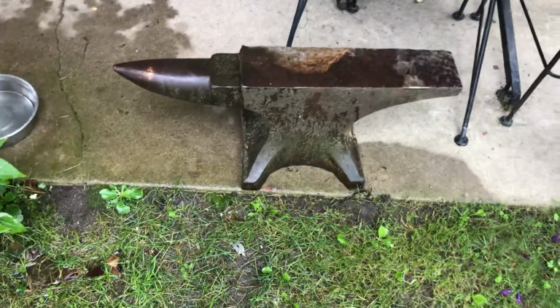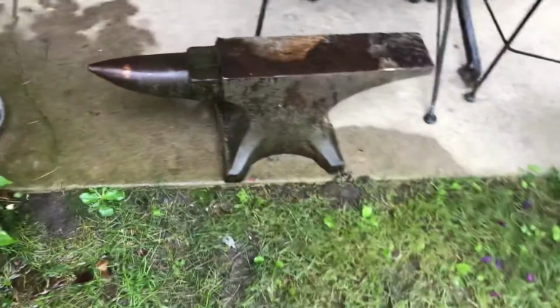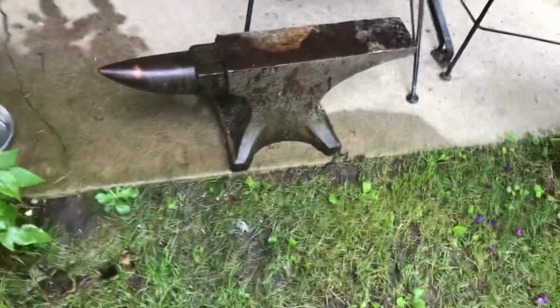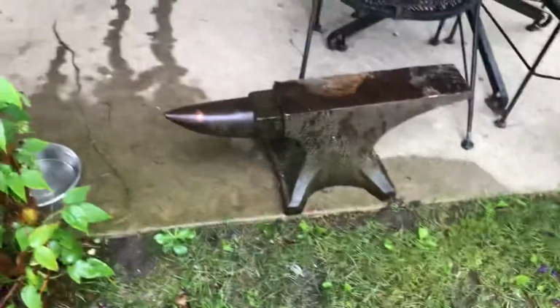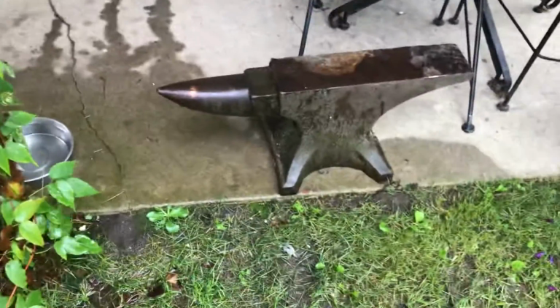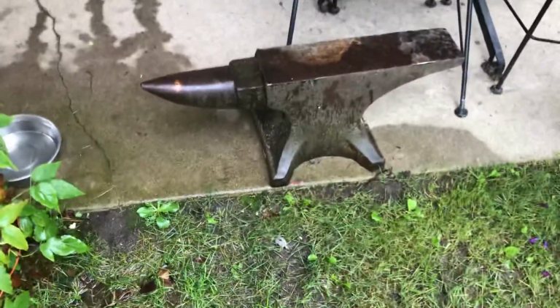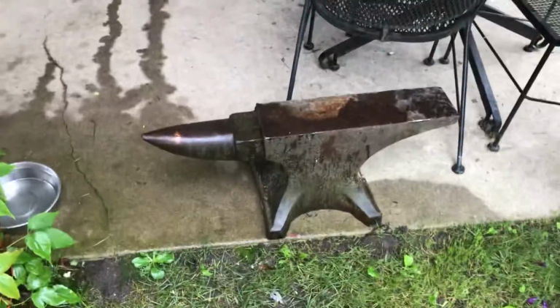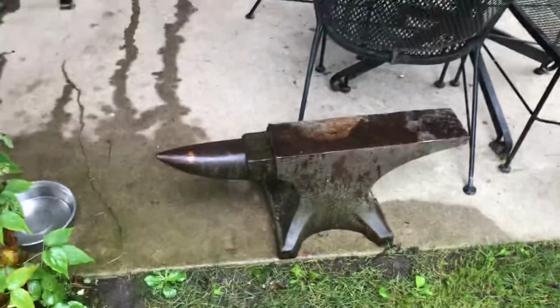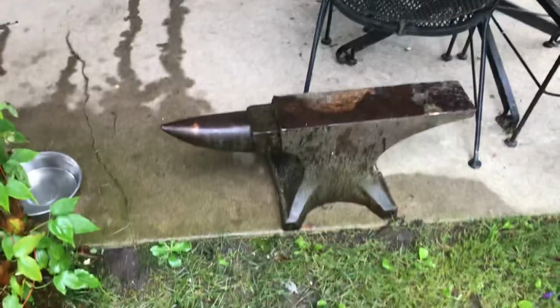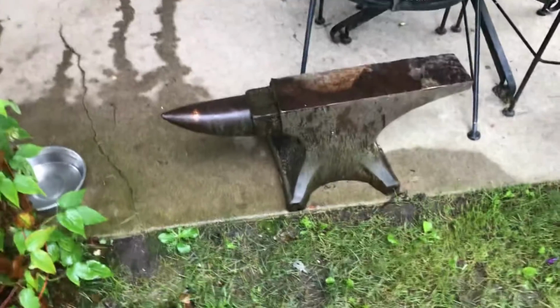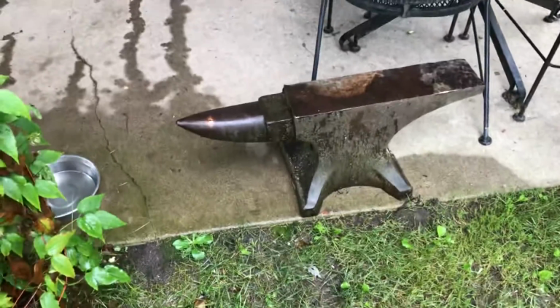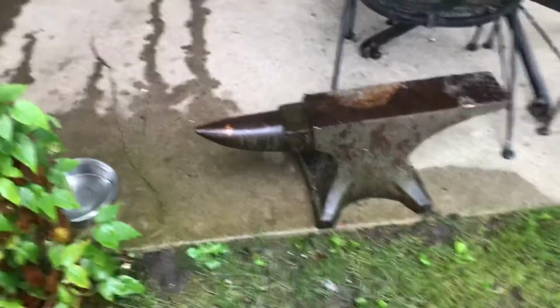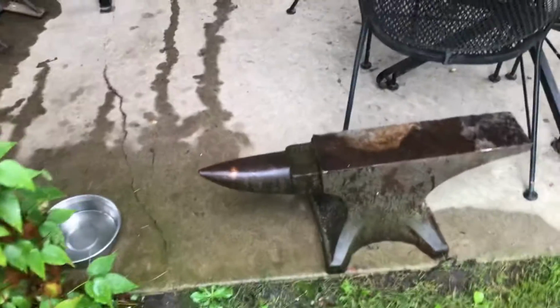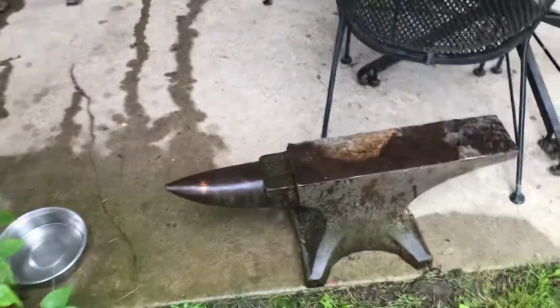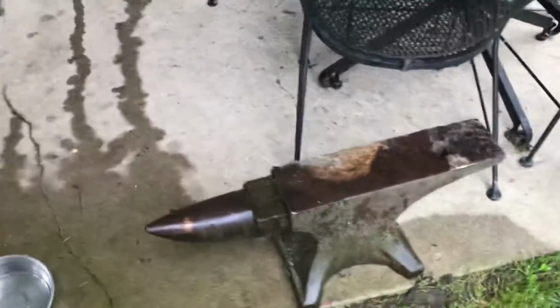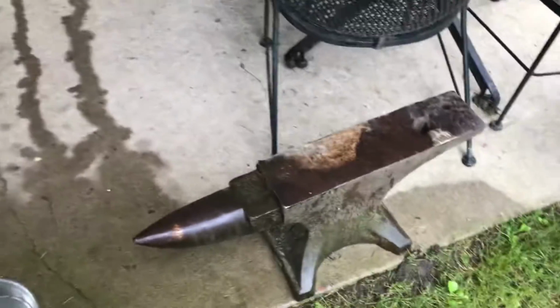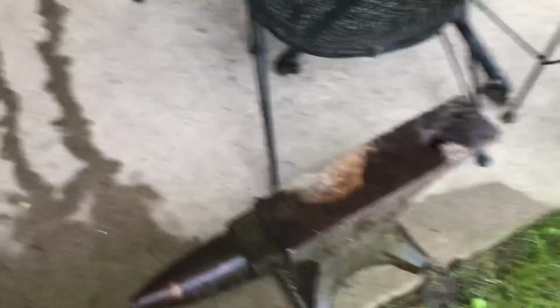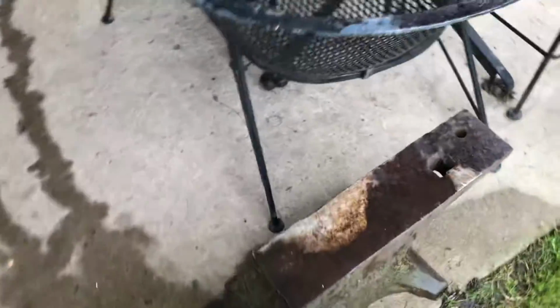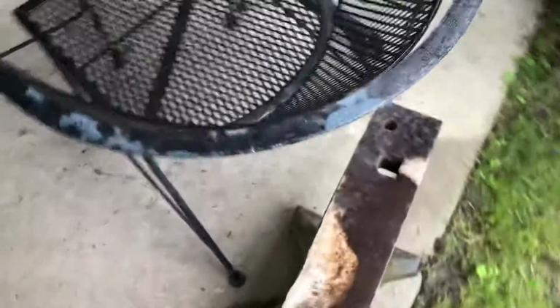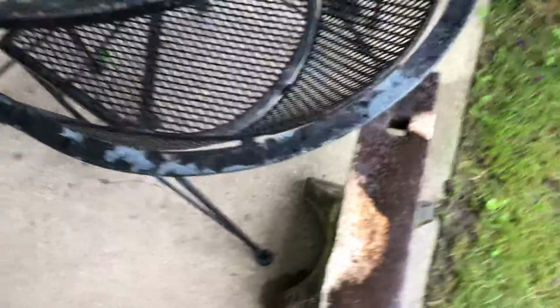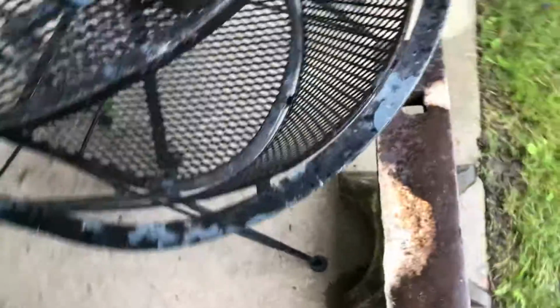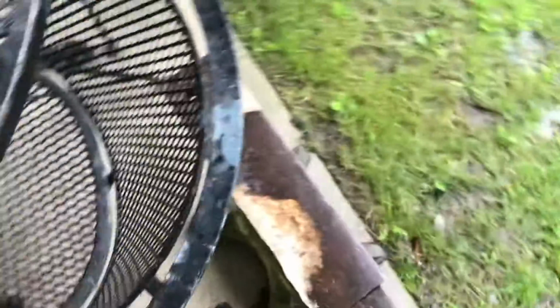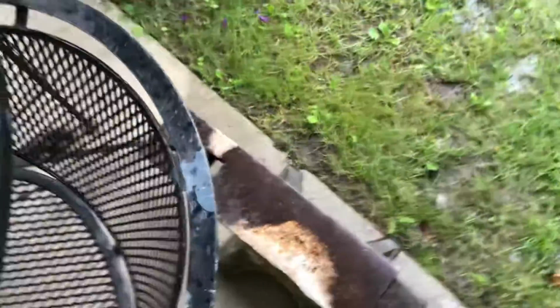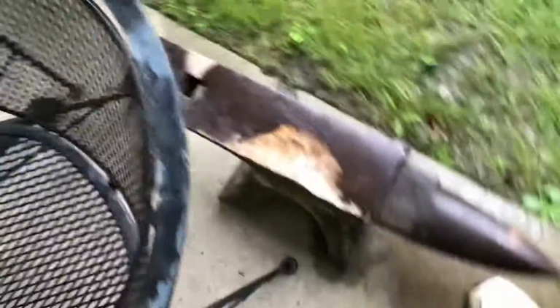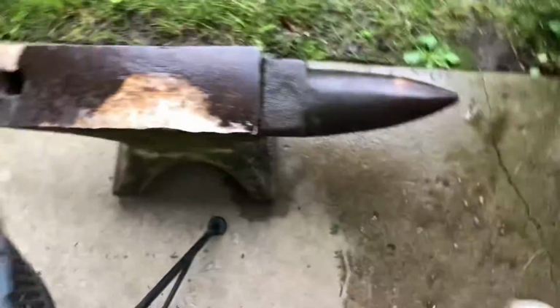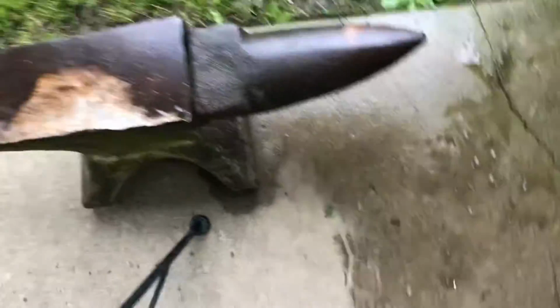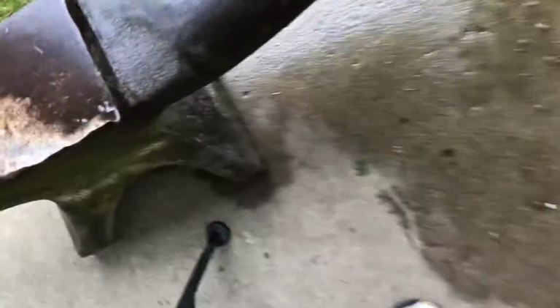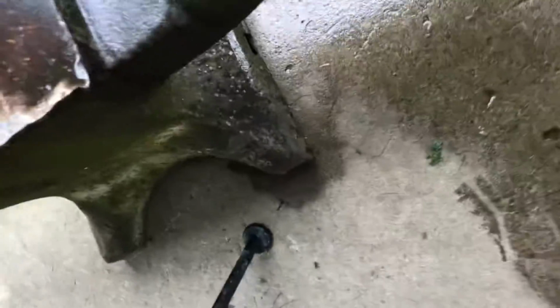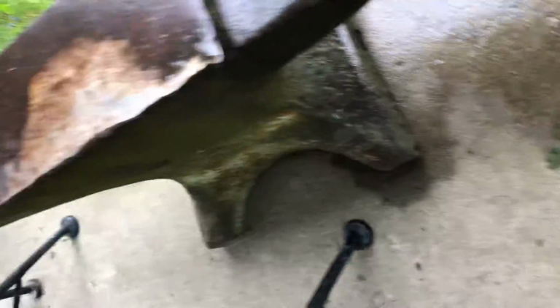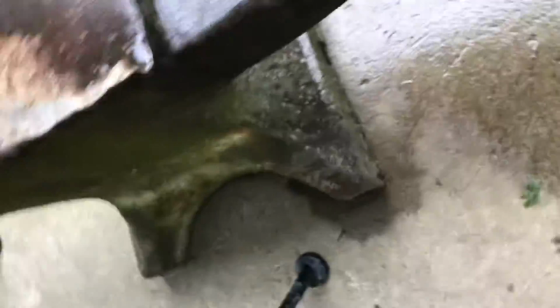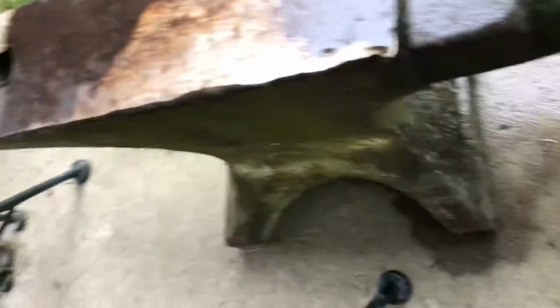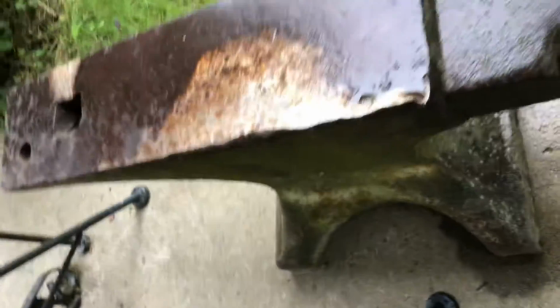The guy told me it's probably worth about 400 bucks on the internet, and I kind of doubt that, because you got to pay for shipping and you got to put that on a crate so it can be picked up with a forklift. That's about as big as the anvils get.